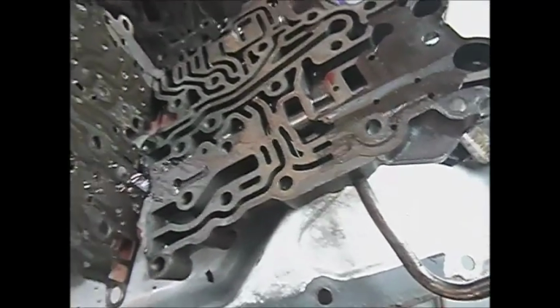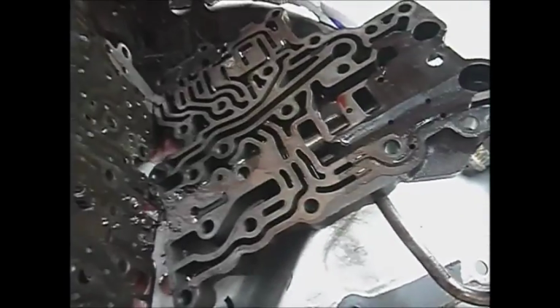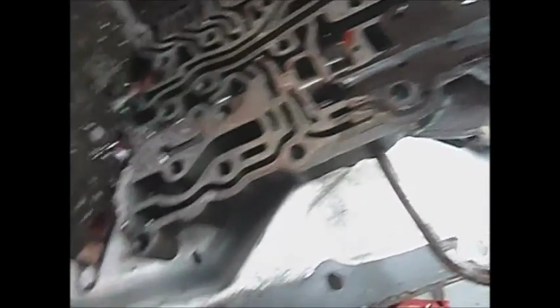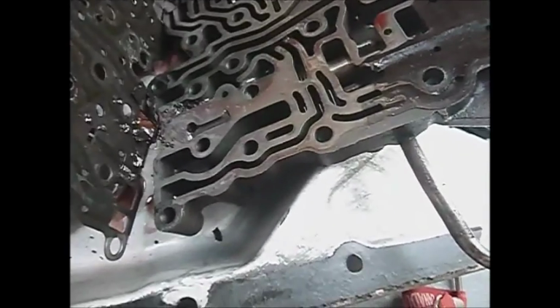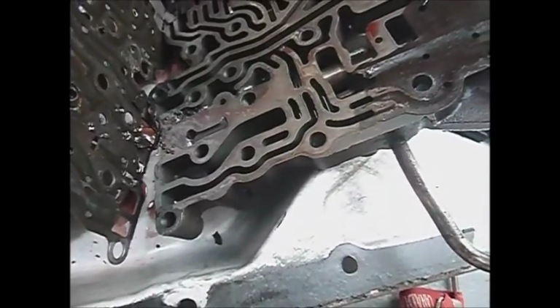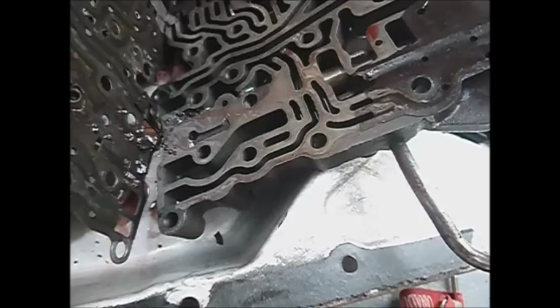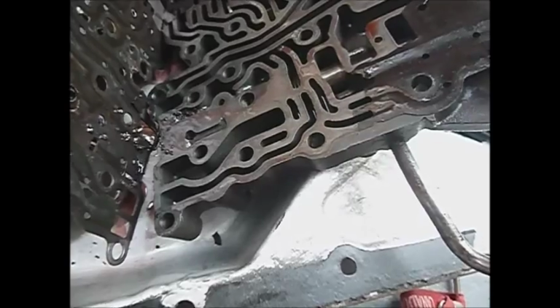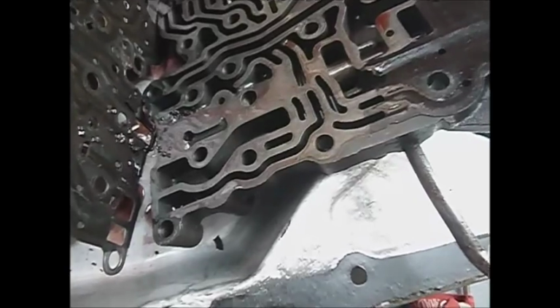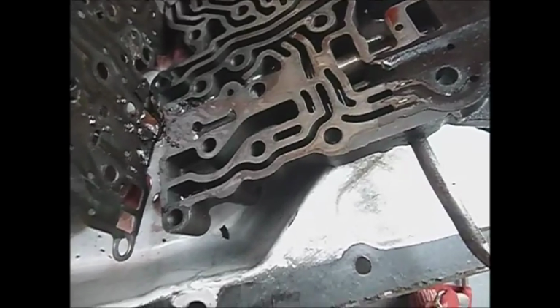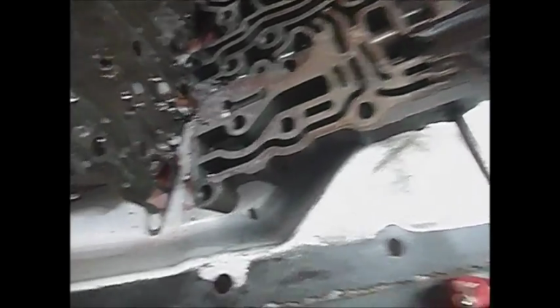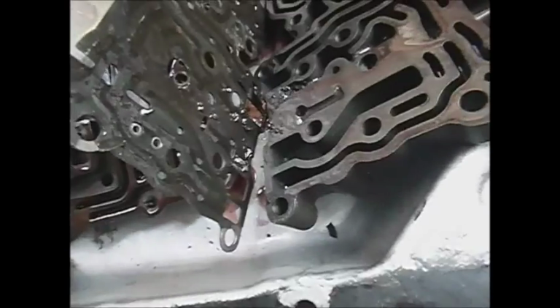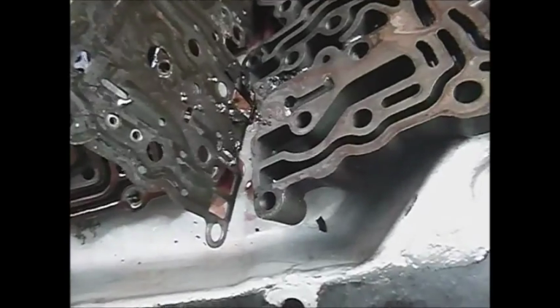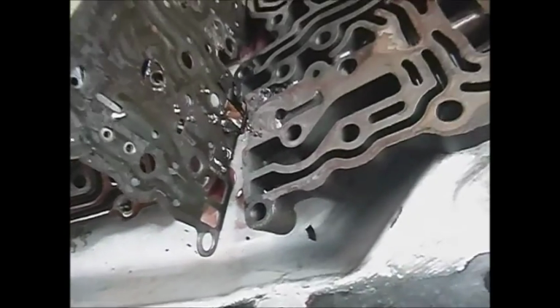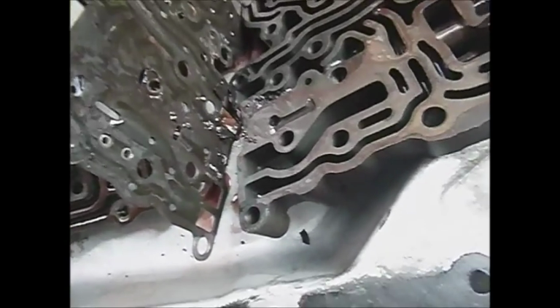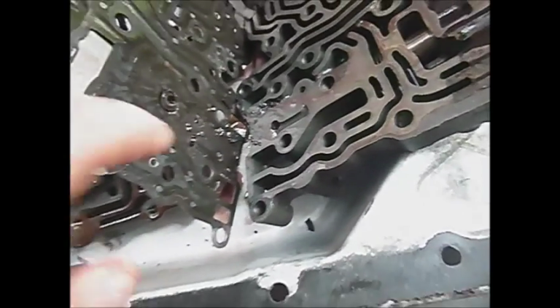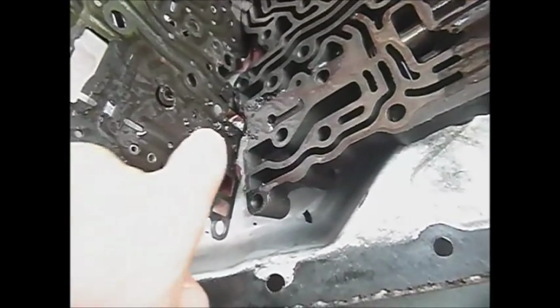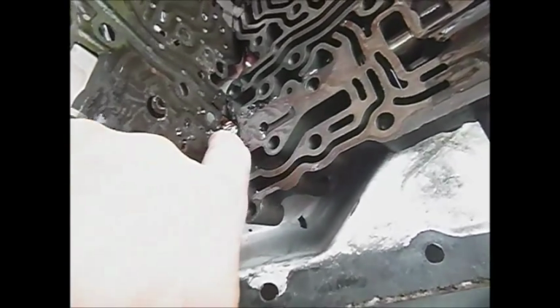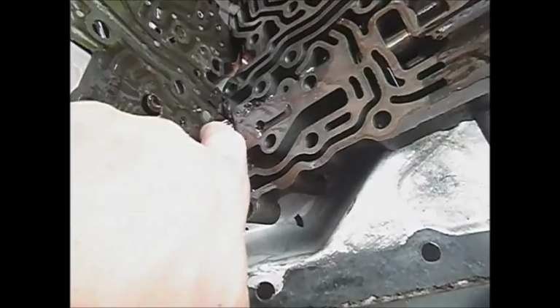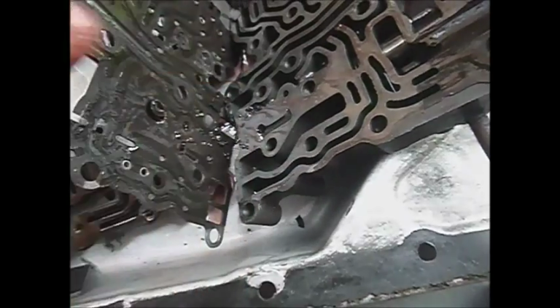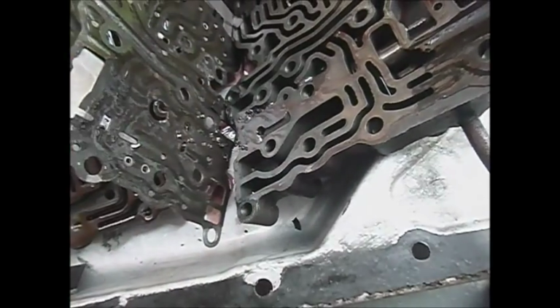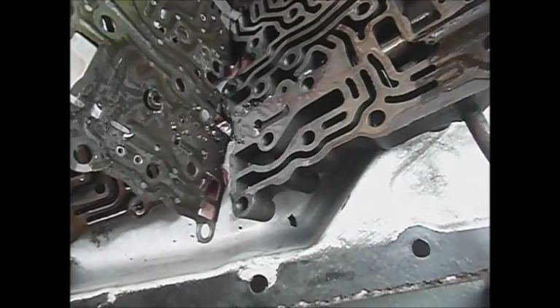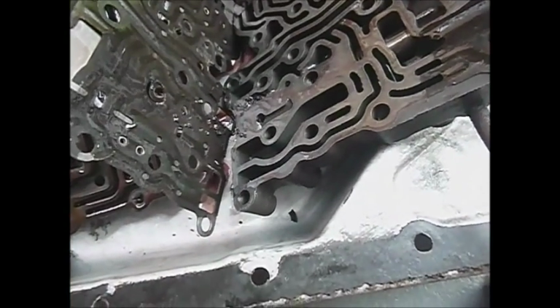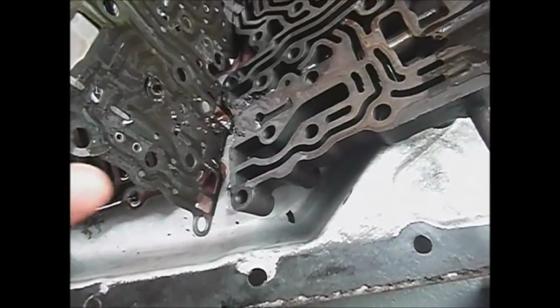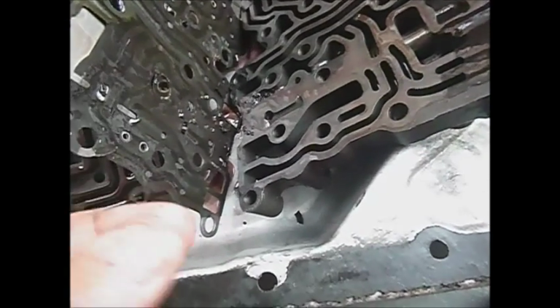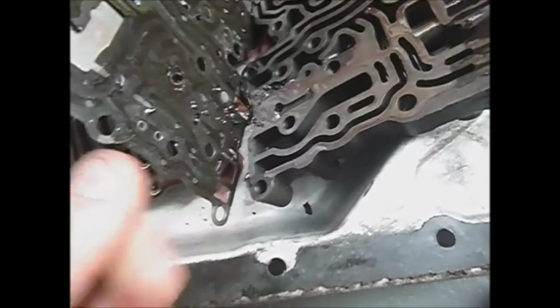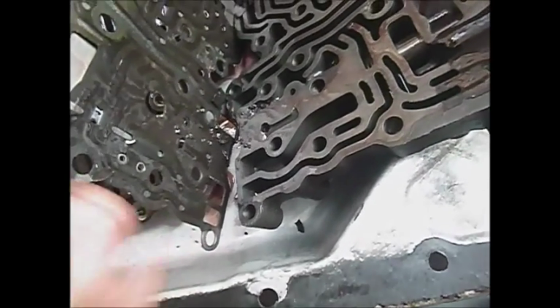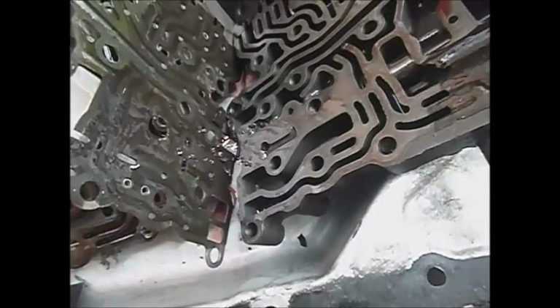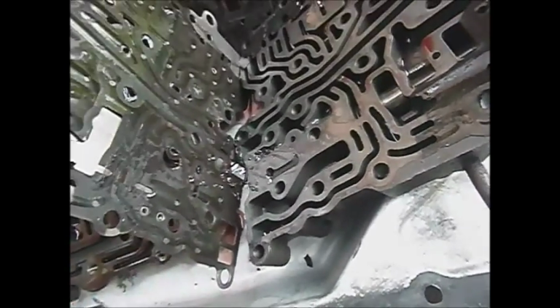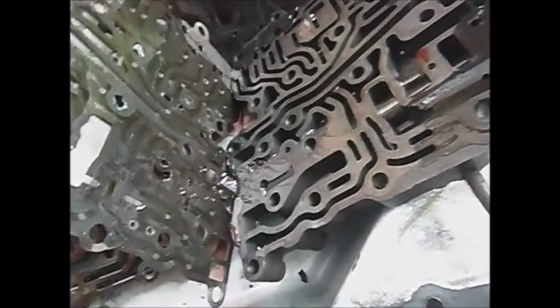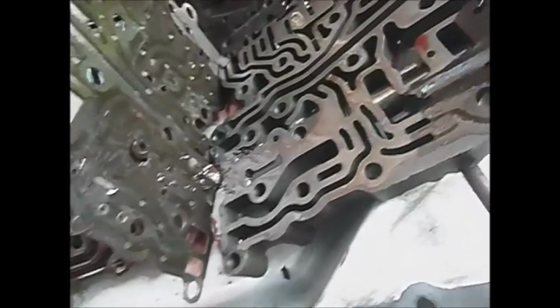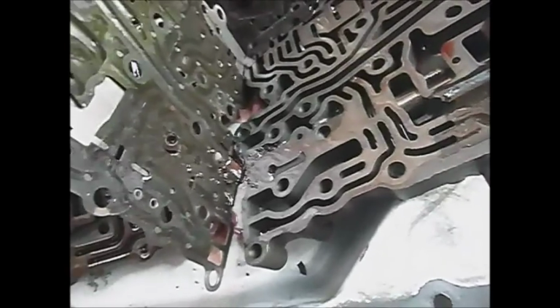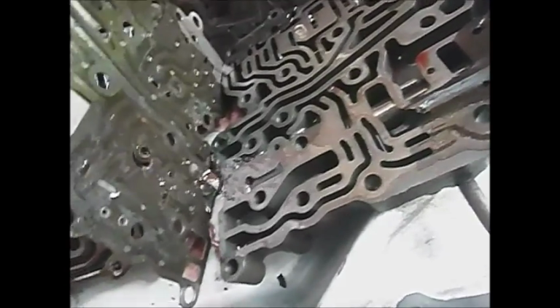It had some water in it at one point in its life. We'll take a closer examination of these parts, but it looks like they might actually be reverse clutch material from that clutch plate that I saw was deteriorated. We'll take it from there and see what happens.